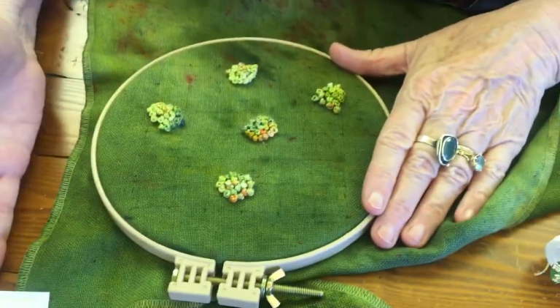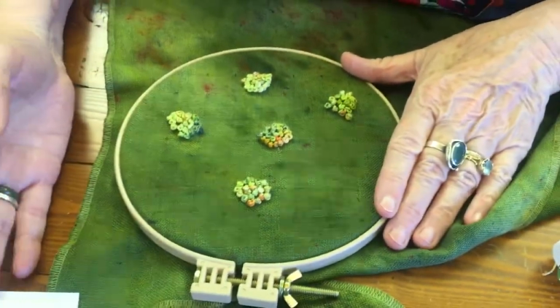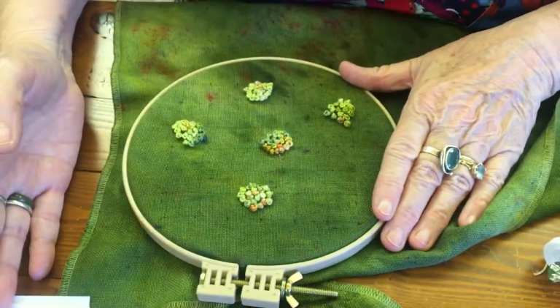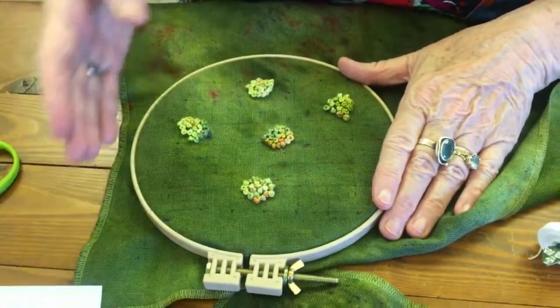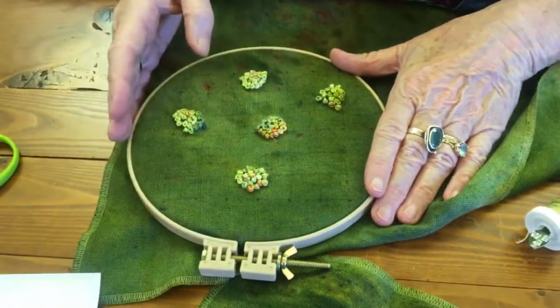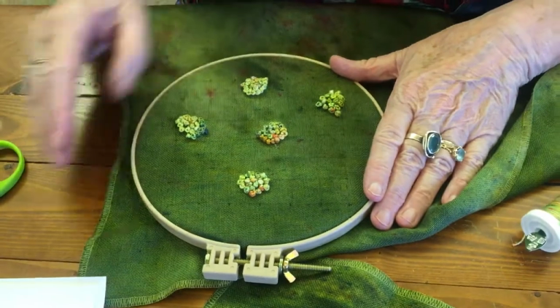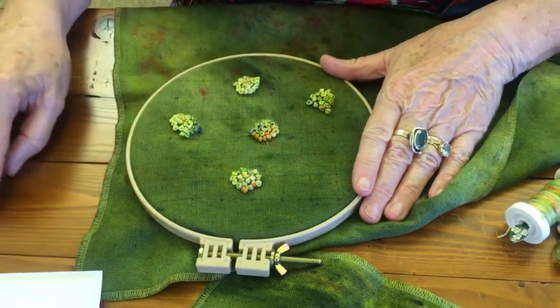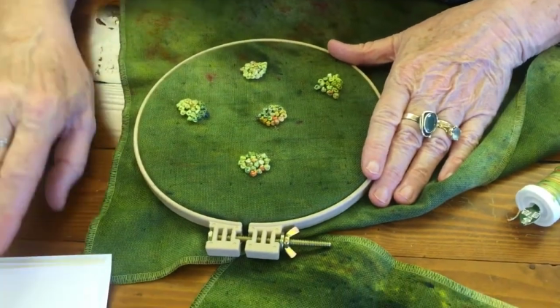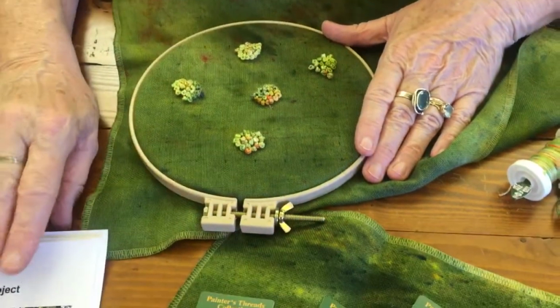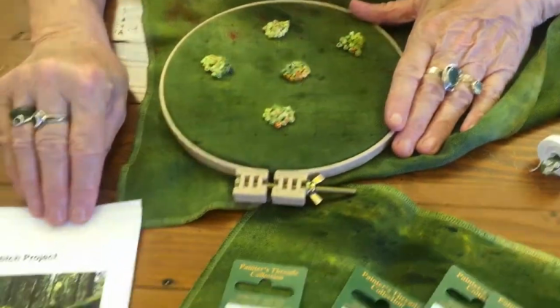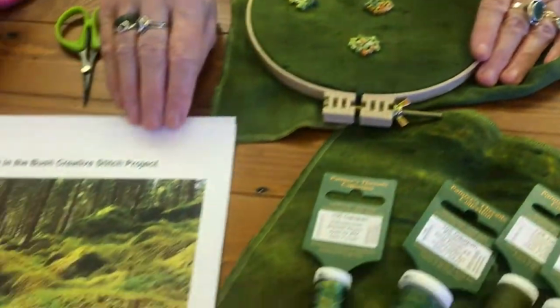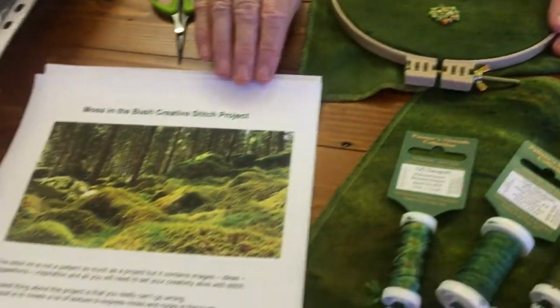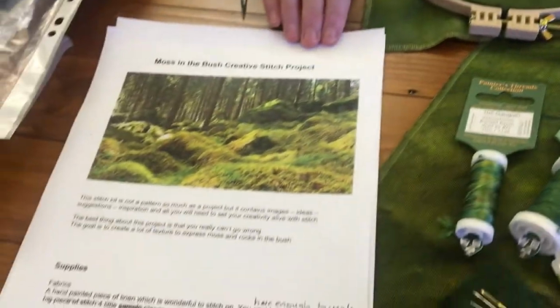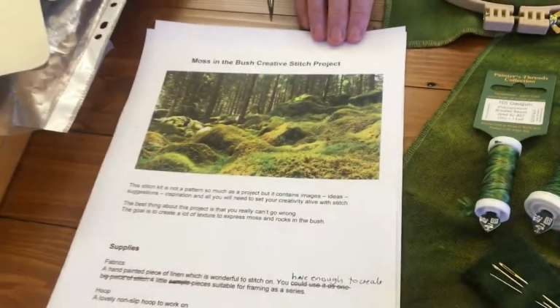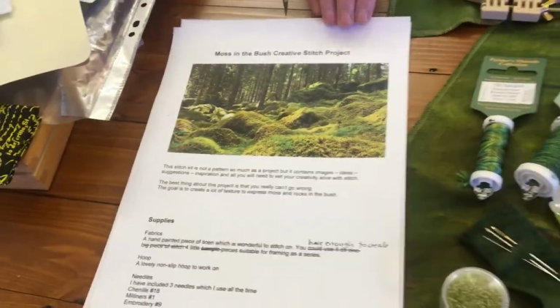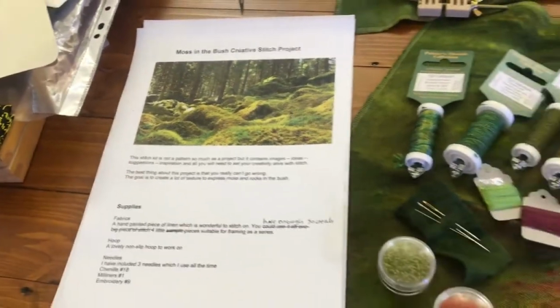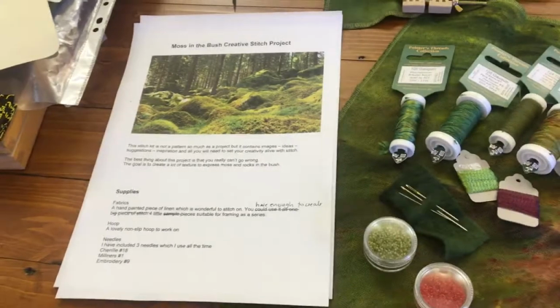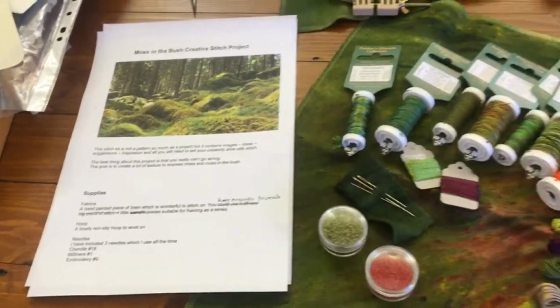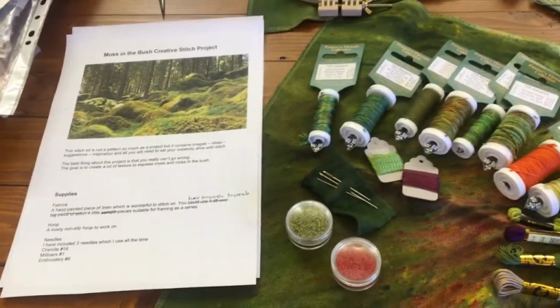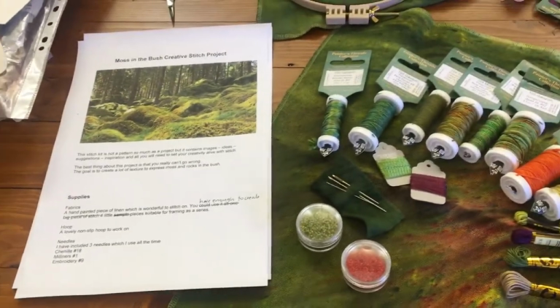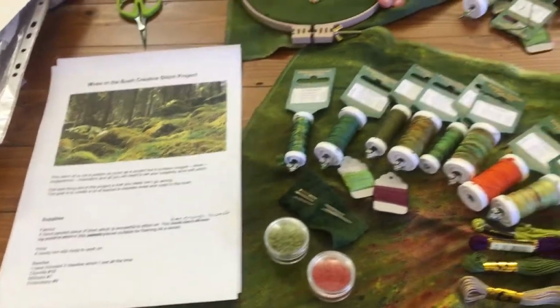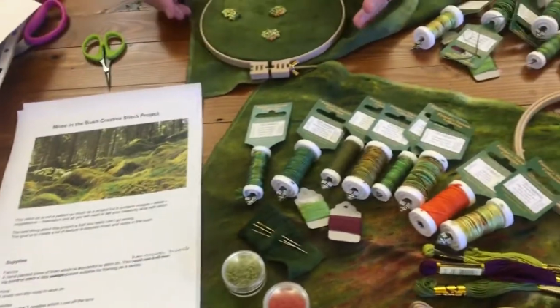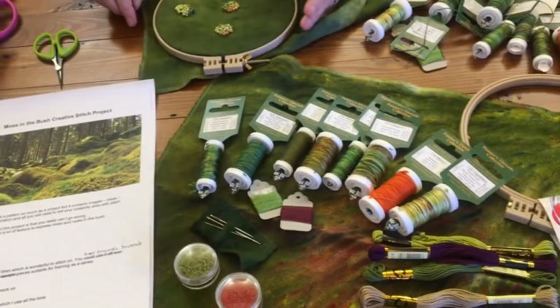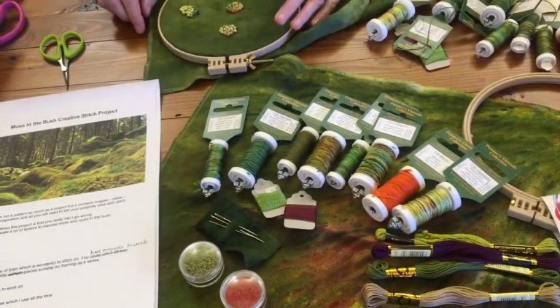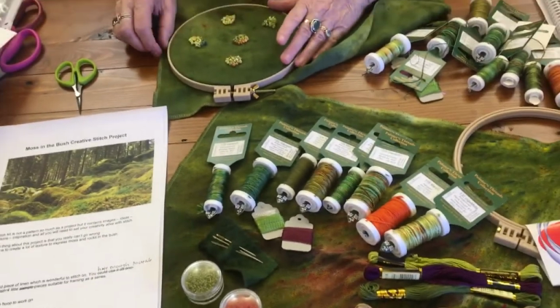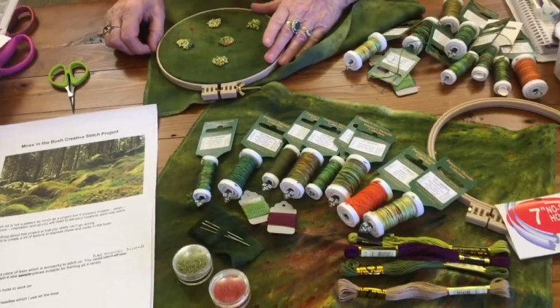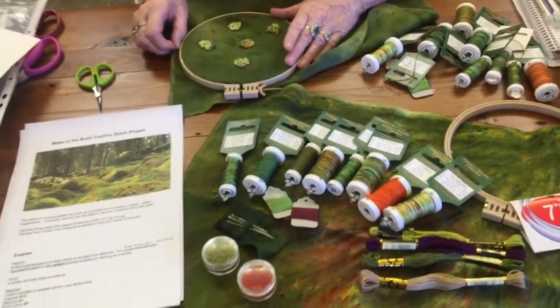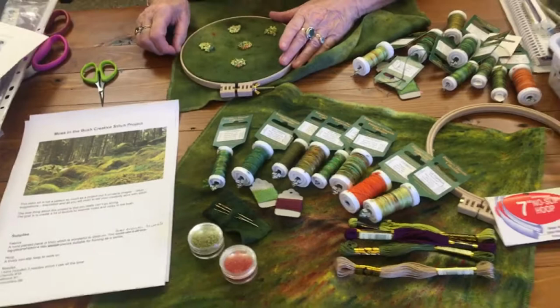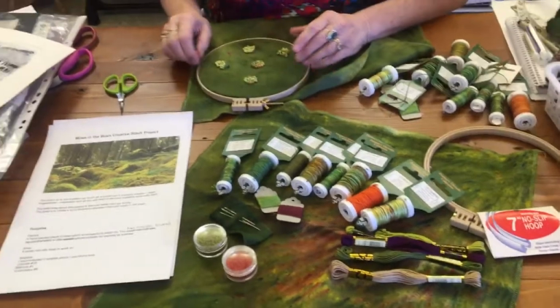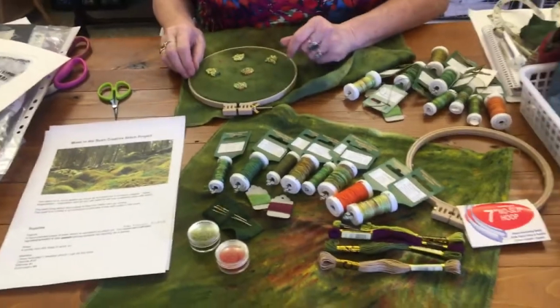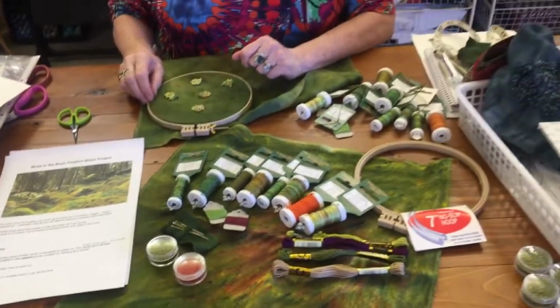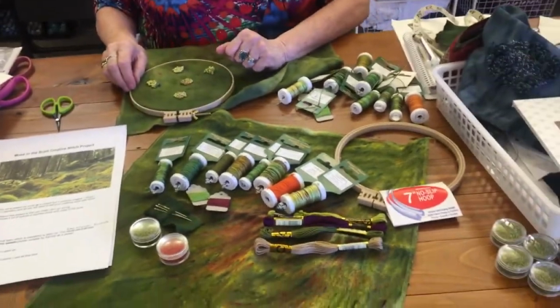All those stitches will be explained in the notes. They're very extensive — about a 20-page set of notes which will be sent to you as a PDF, and you can print them or keep them or whatever you want. So there you go, that's just to give you an idea. If you're interested, get in touch with us. Thanks very much, have a lovely day.